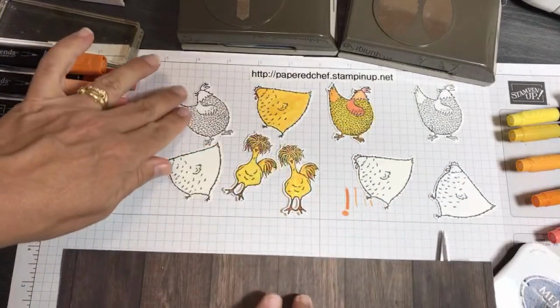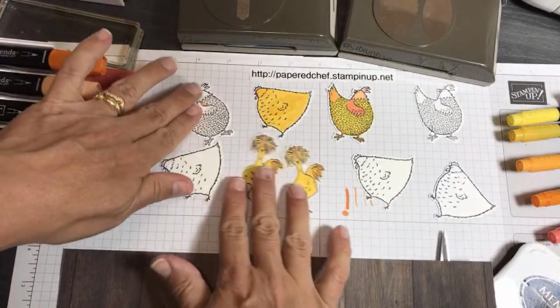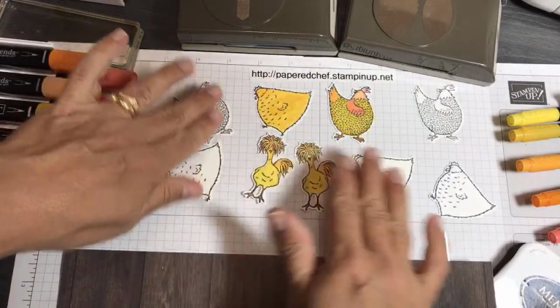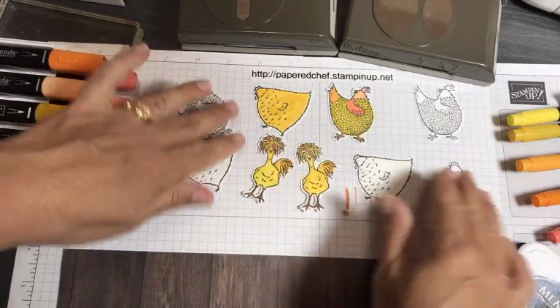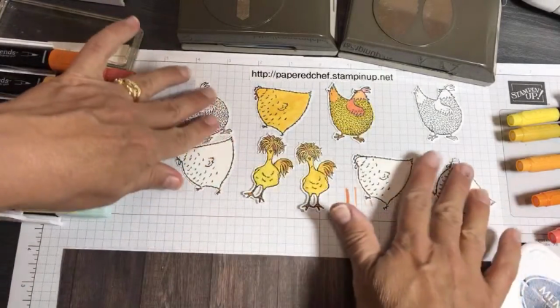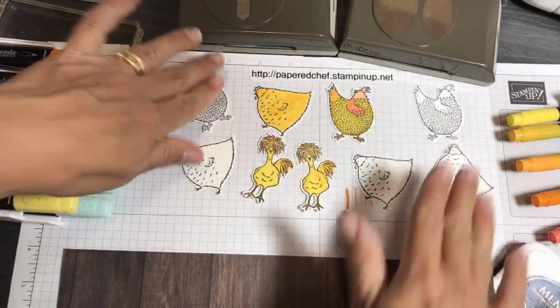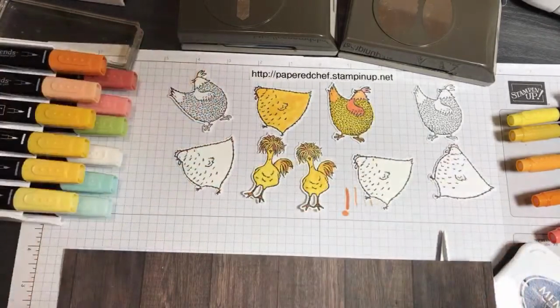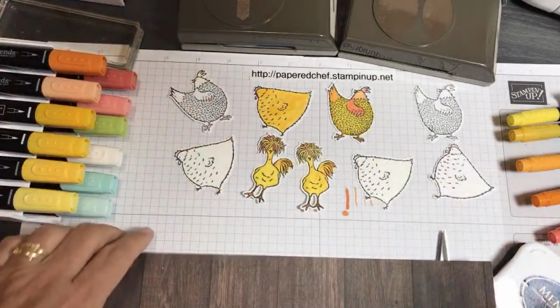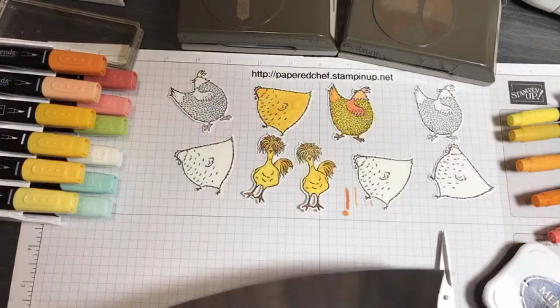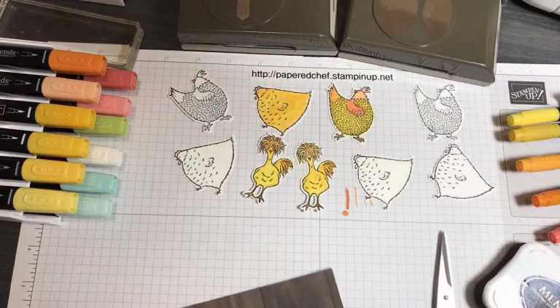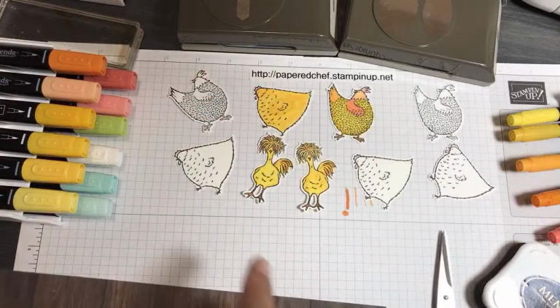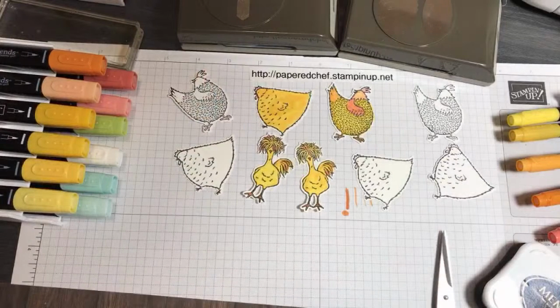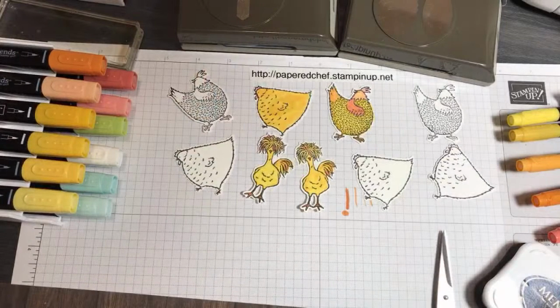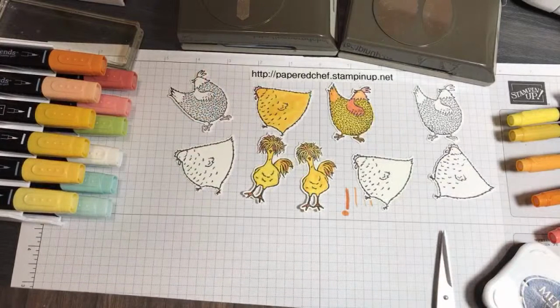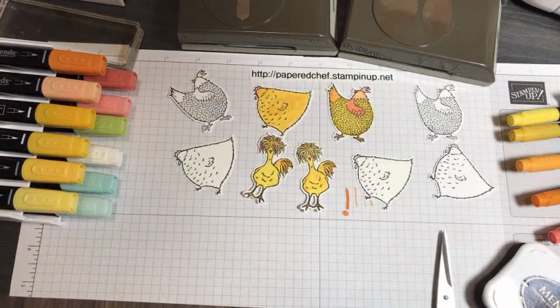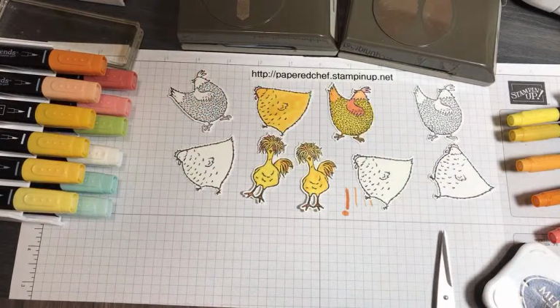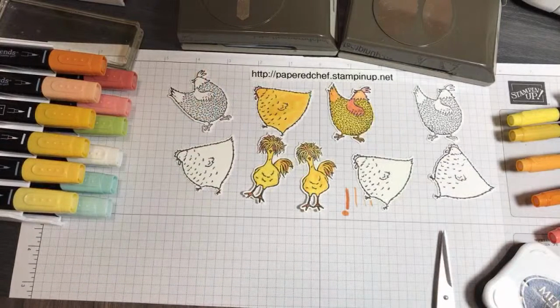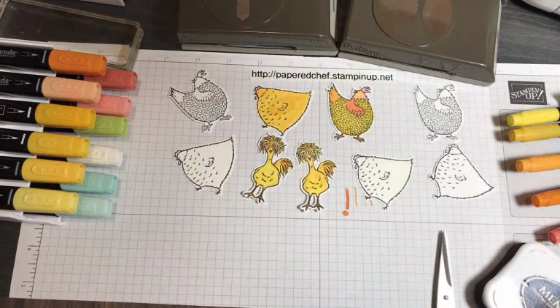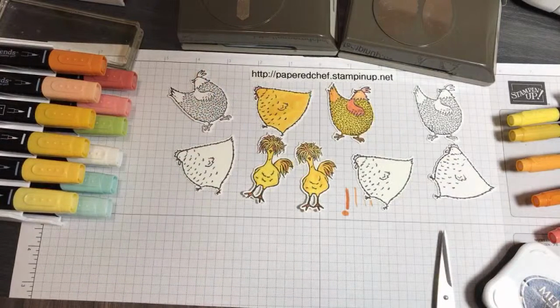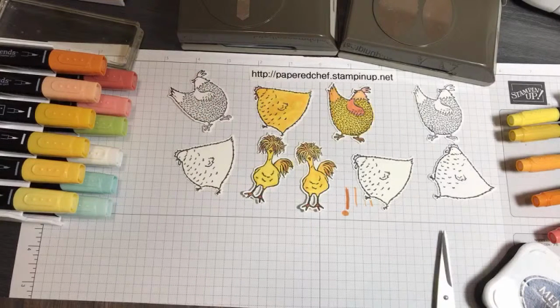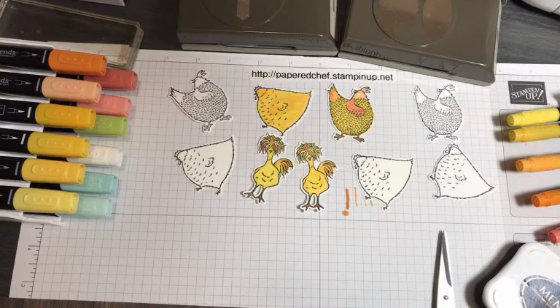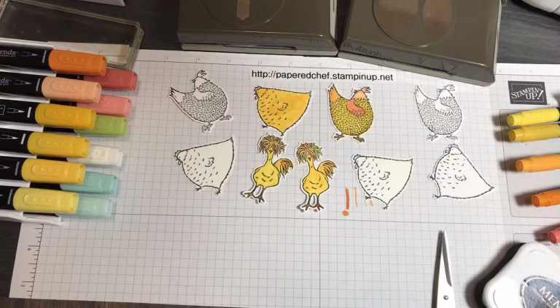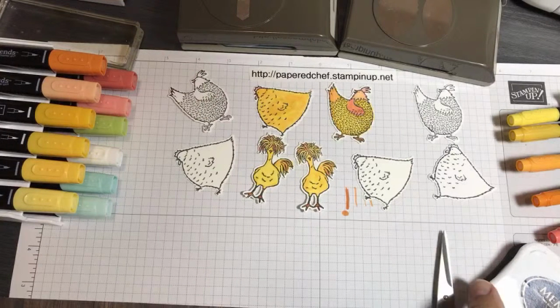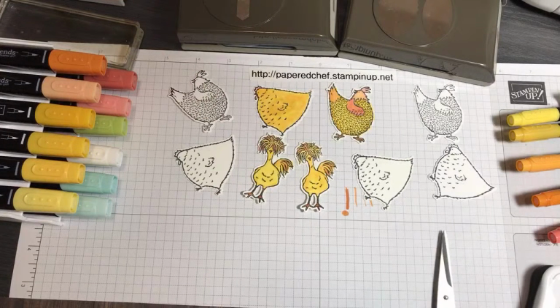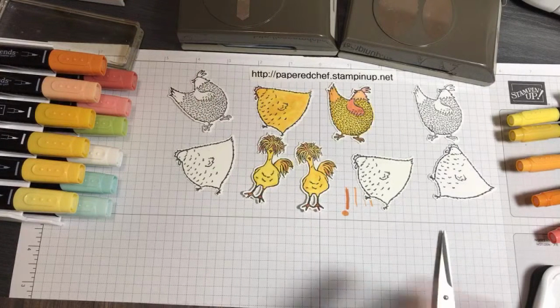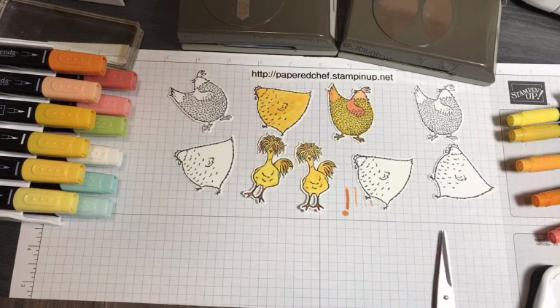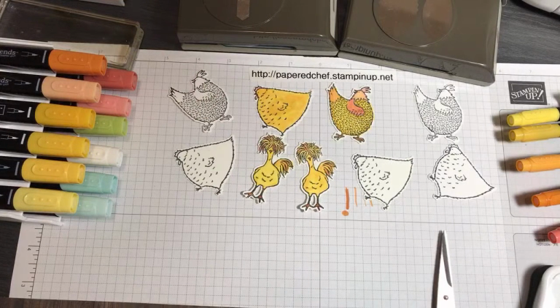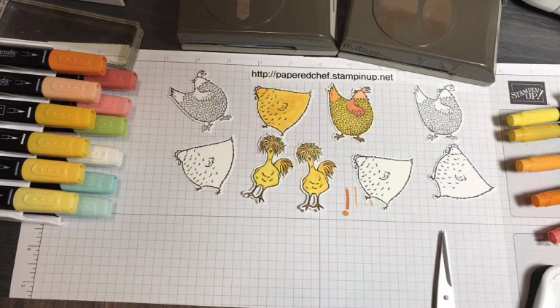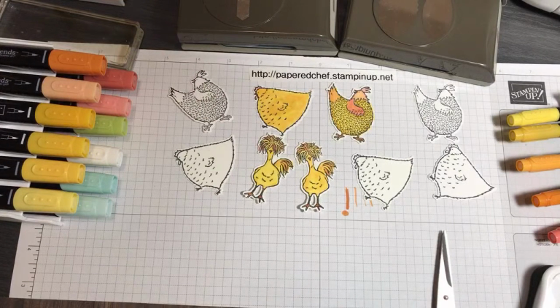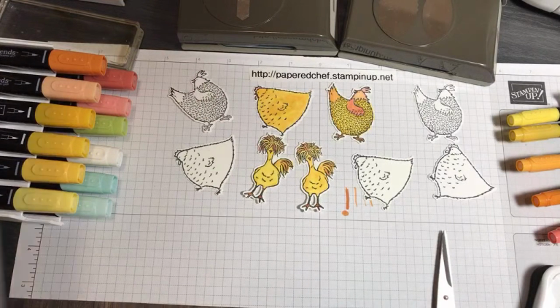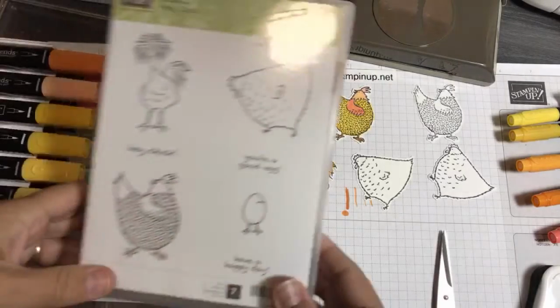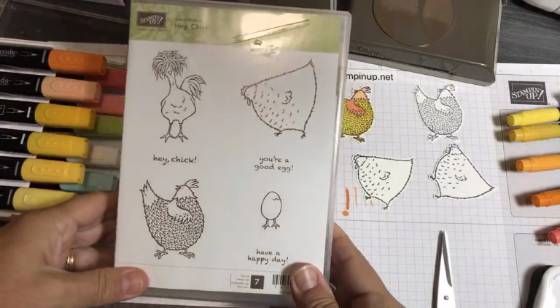I colored all three chicks. Now I have the little eggs — I want to do some stamping and show you how to color little eggs, and show you how to put together some cards. Here's the stamp set.